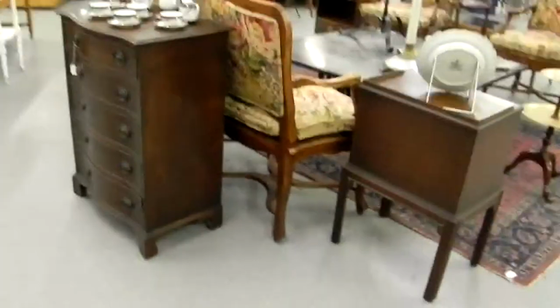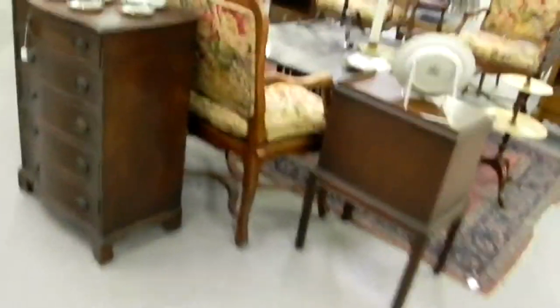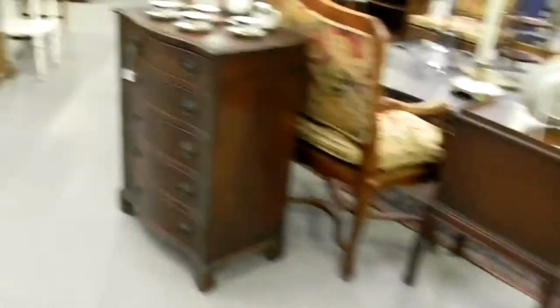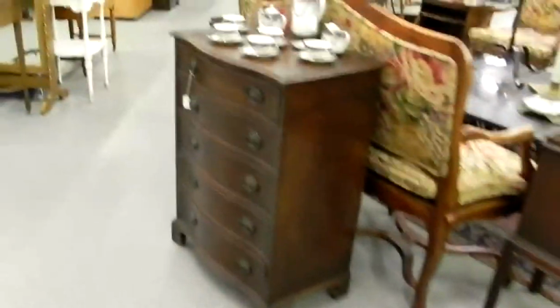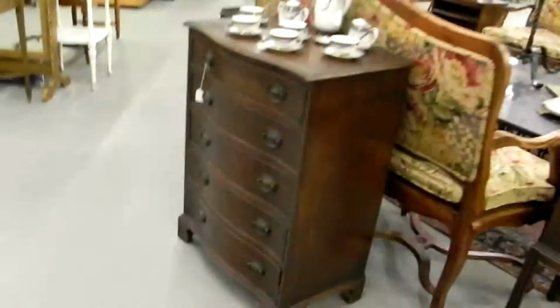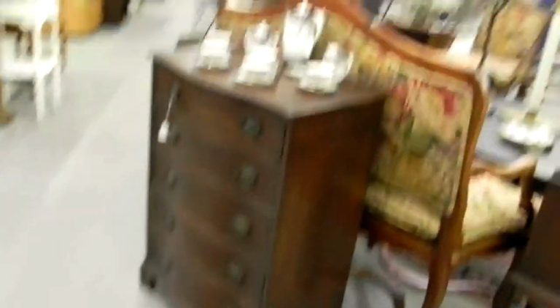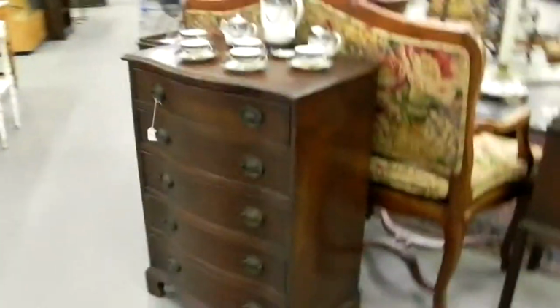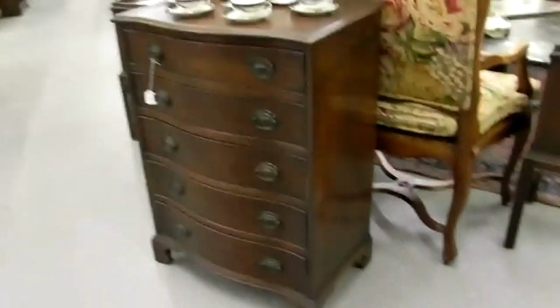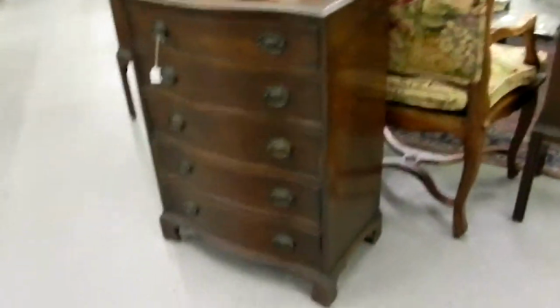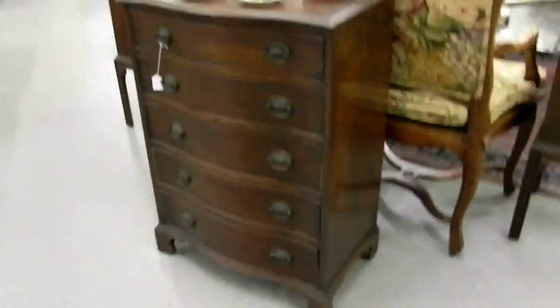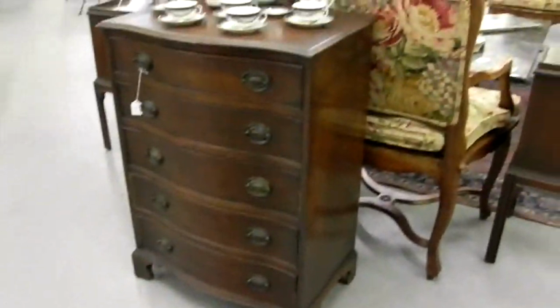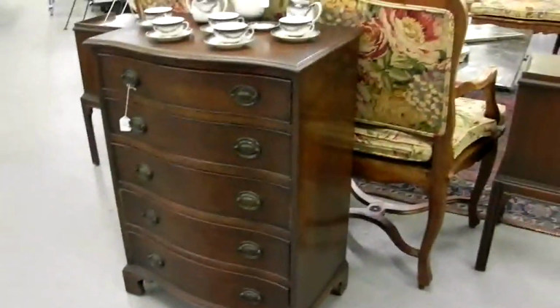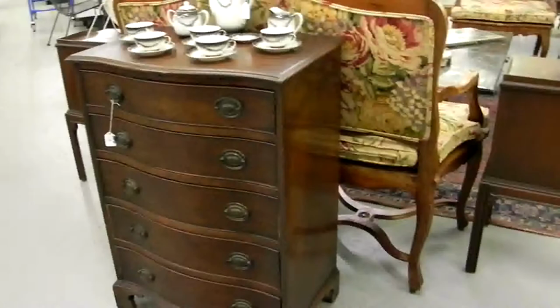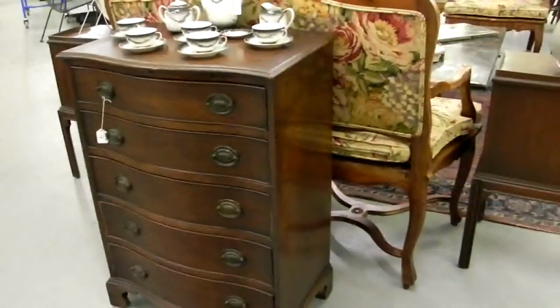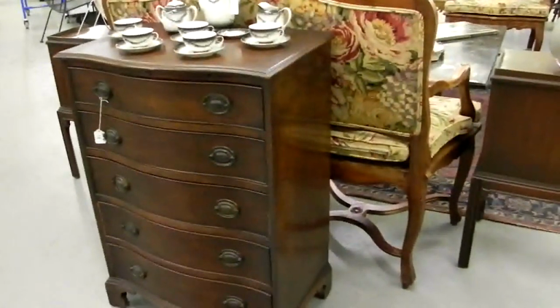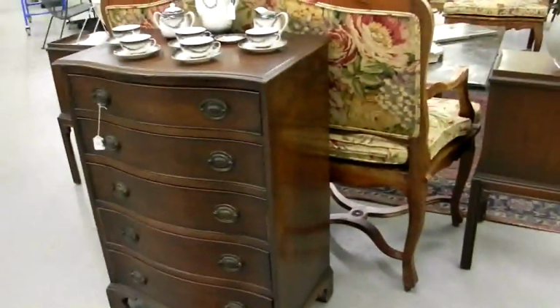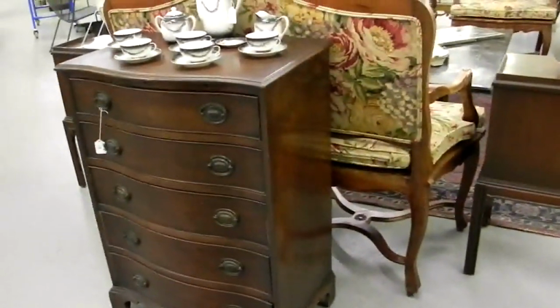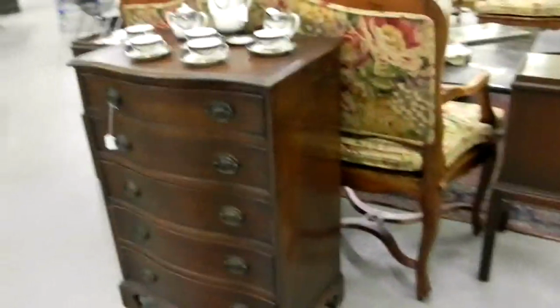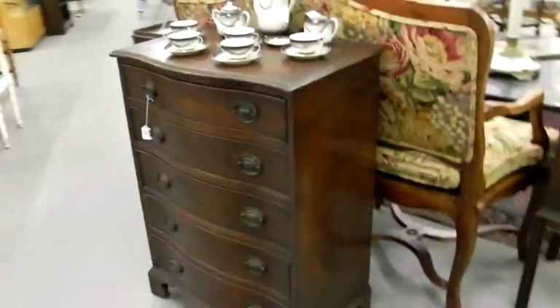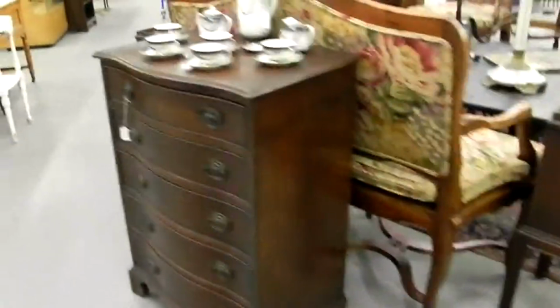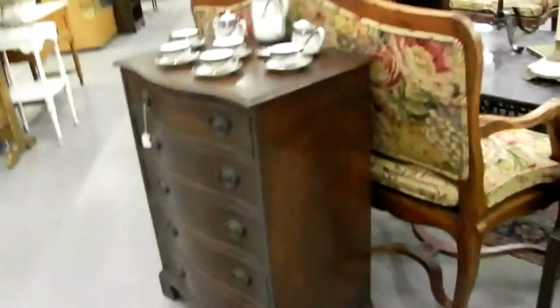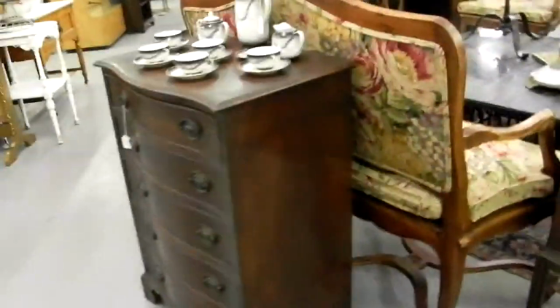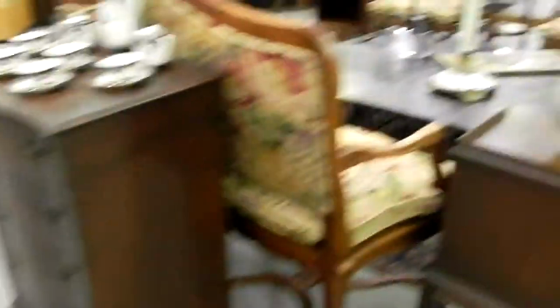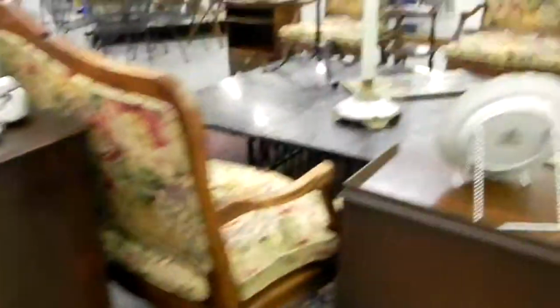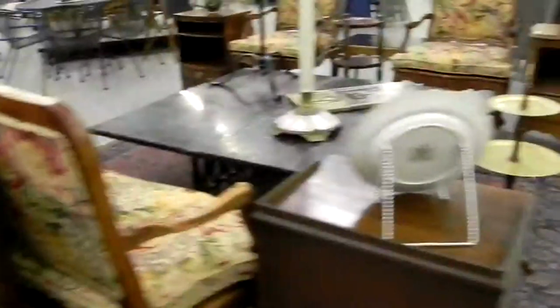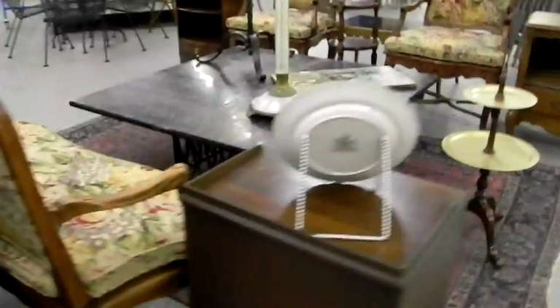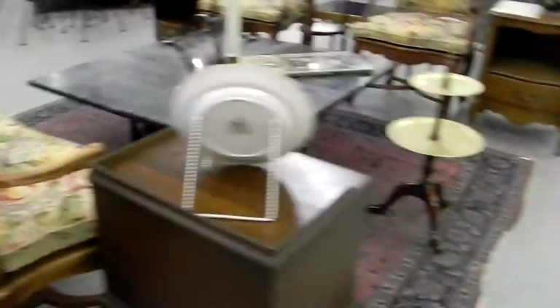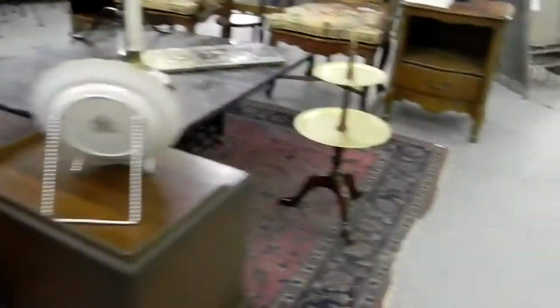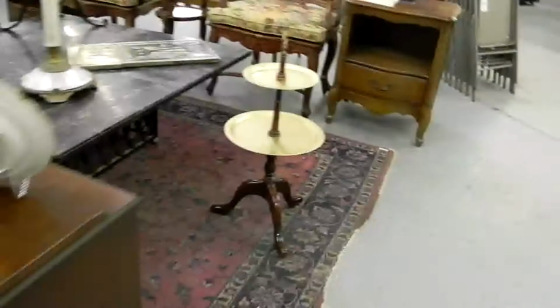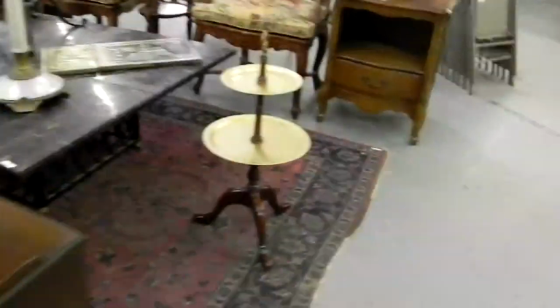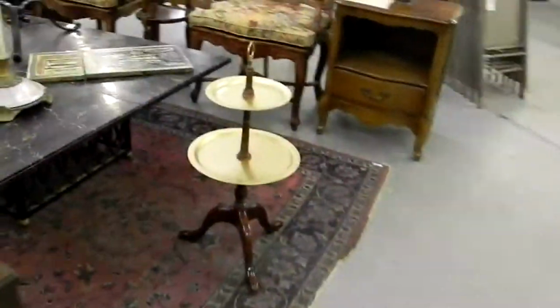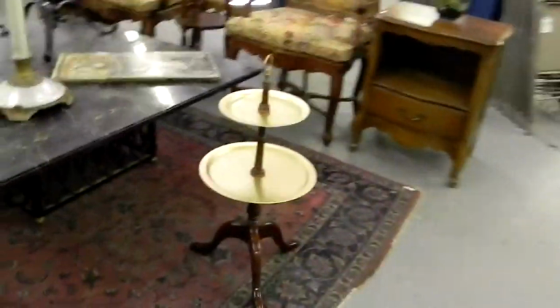This is a very sweet little five-drawer mahogany bow front chest. It is only about 24 to 26 inches across — very narrow, very unique size, hard to find.